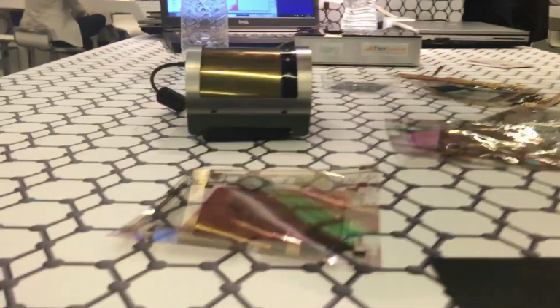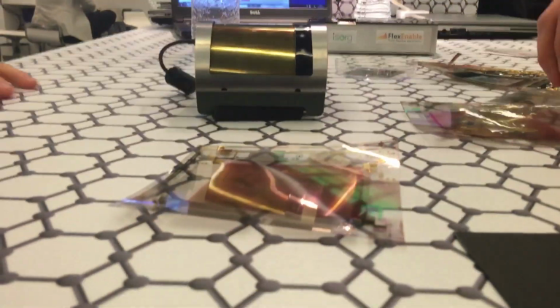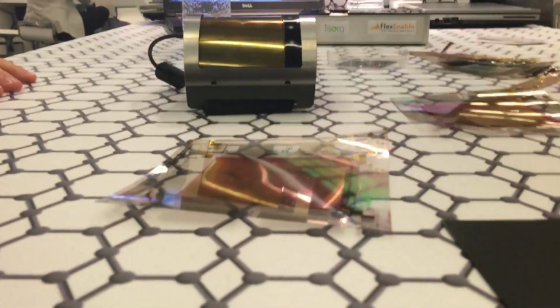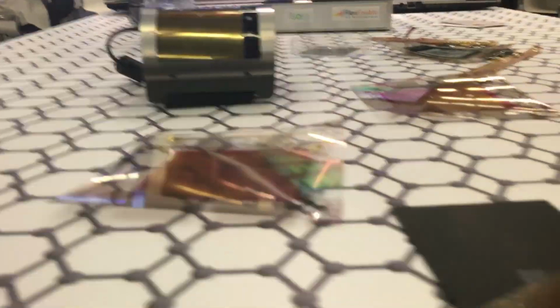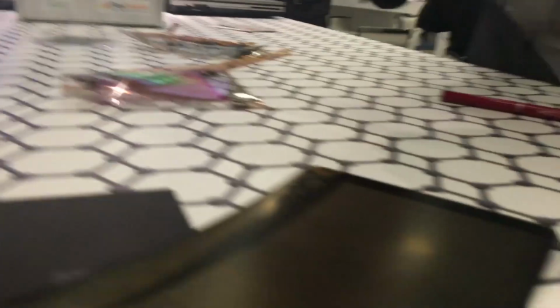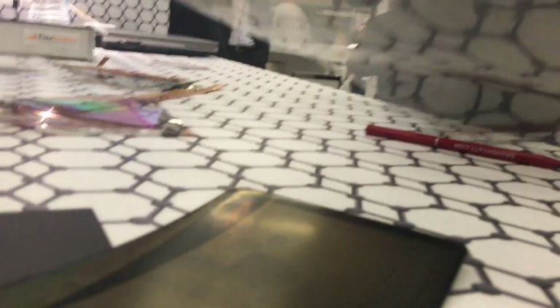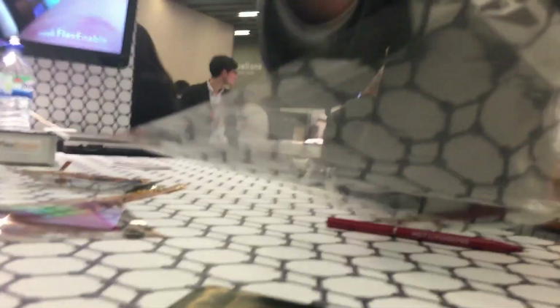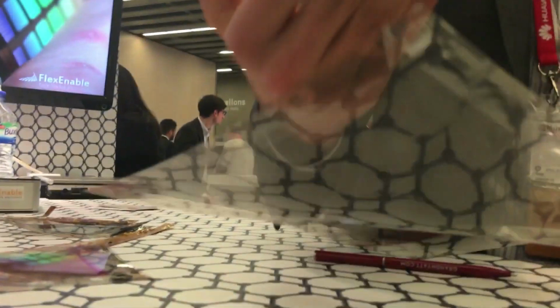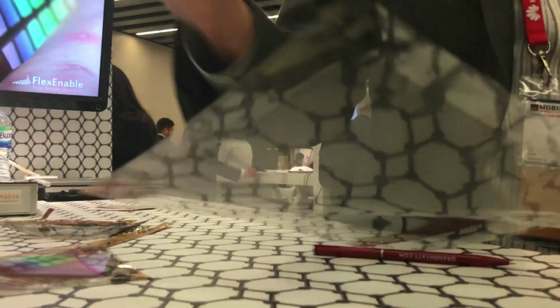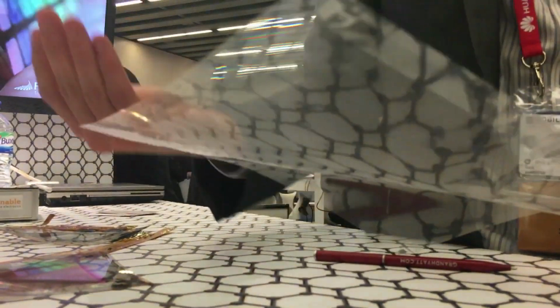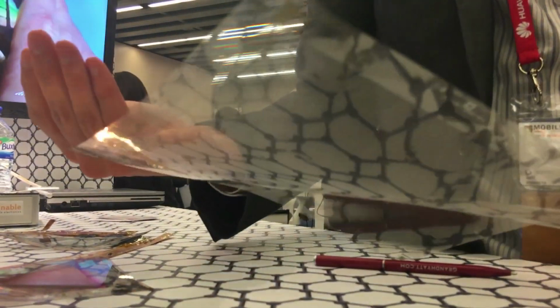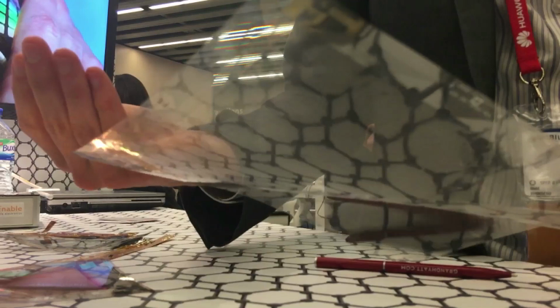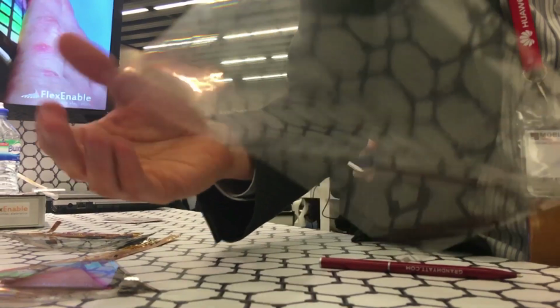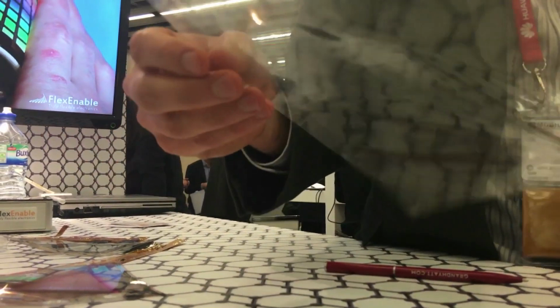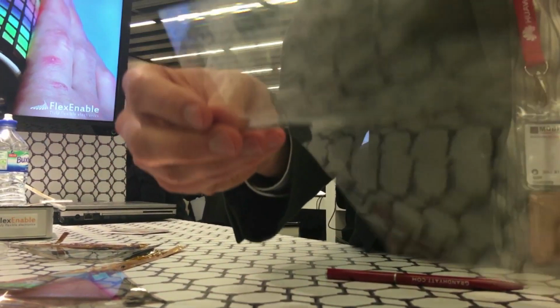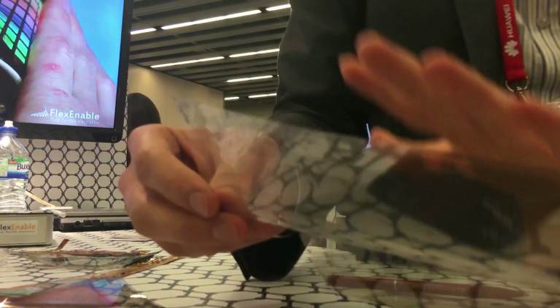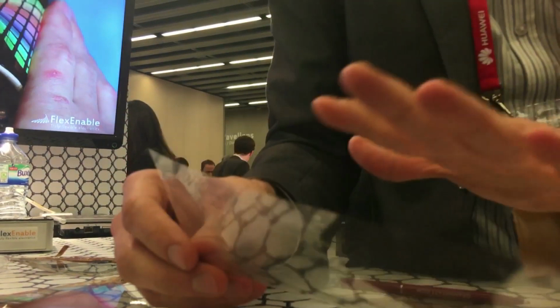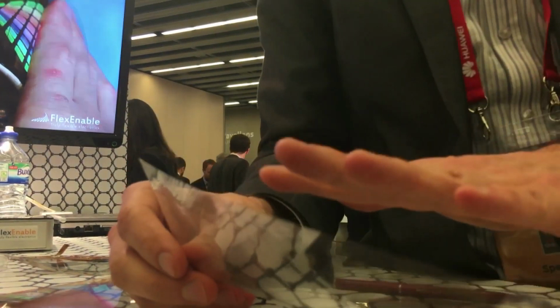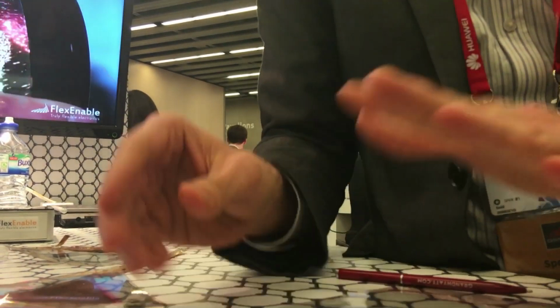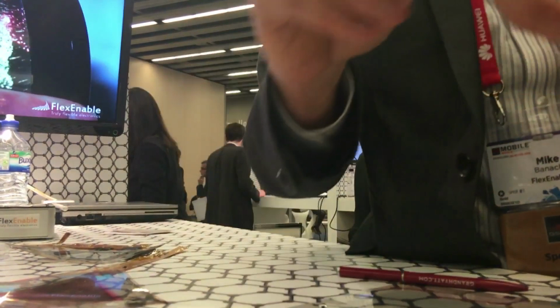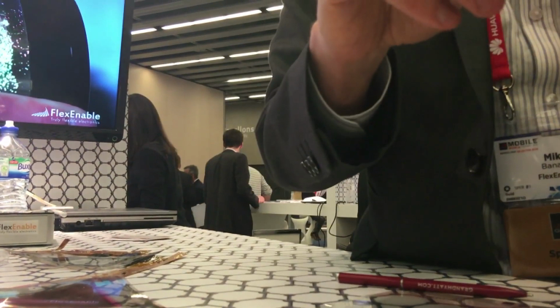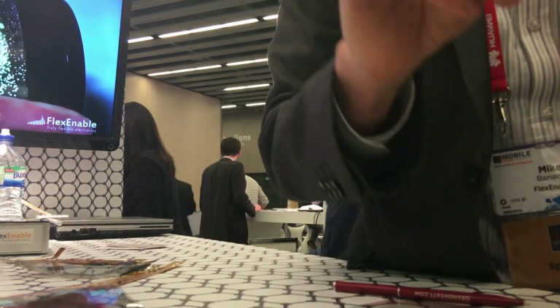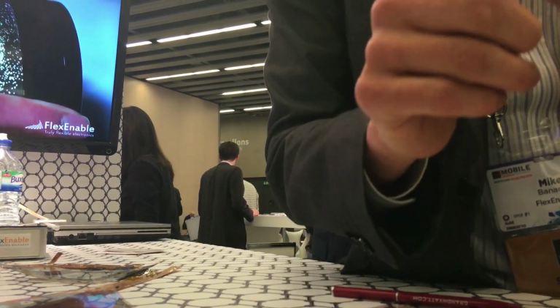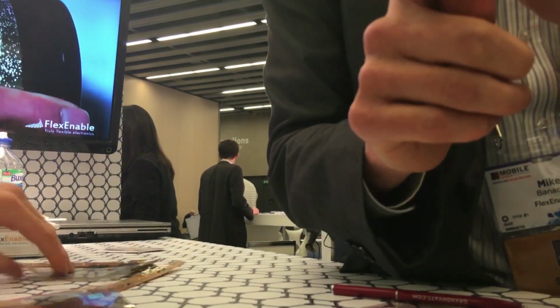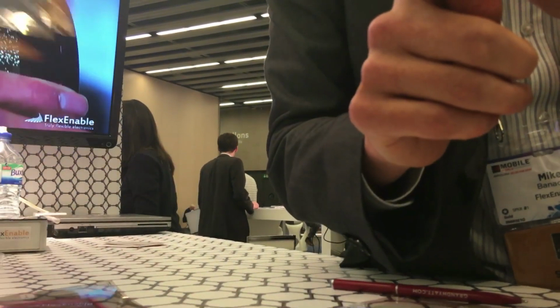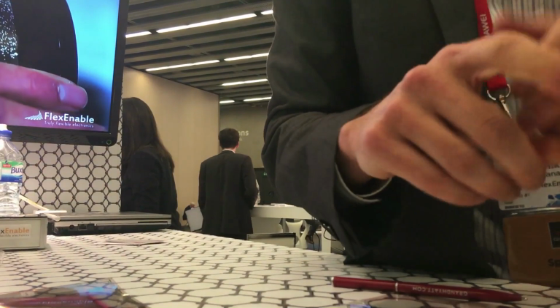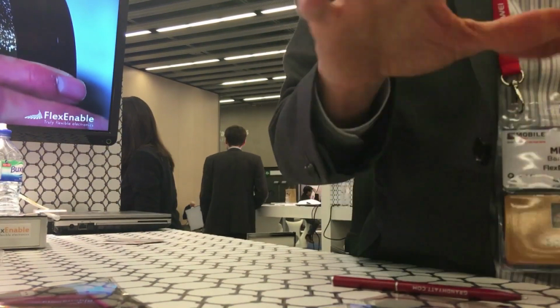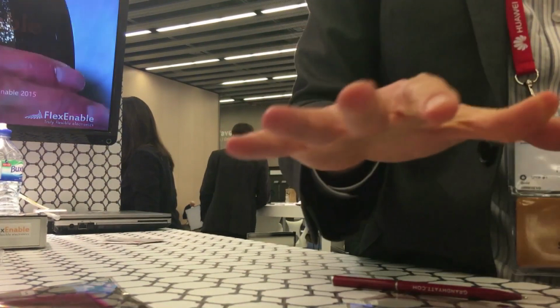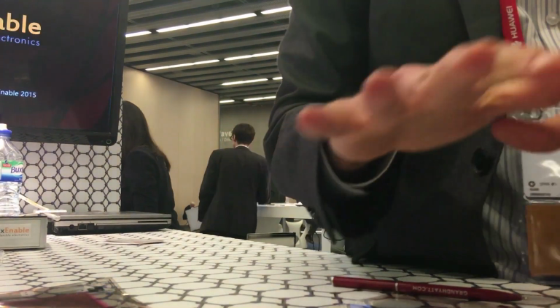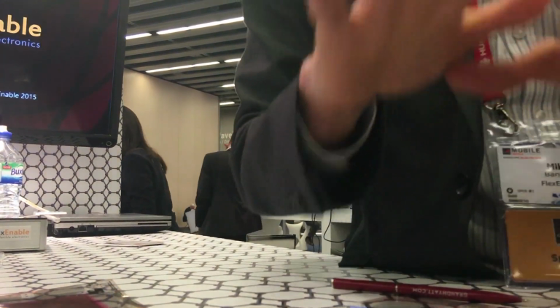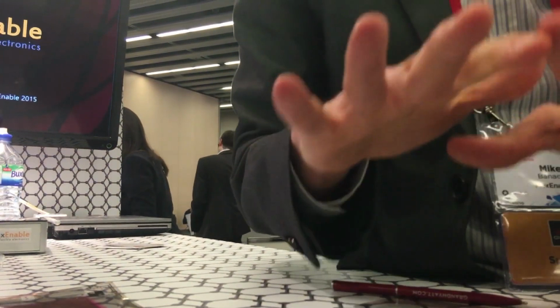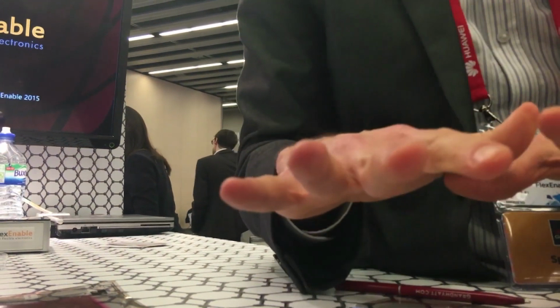When you build those circuits on plastic, you can integrate those into applications. The reason we can do it on plastic is because we use very low temperature processing and we use all plastic materials.